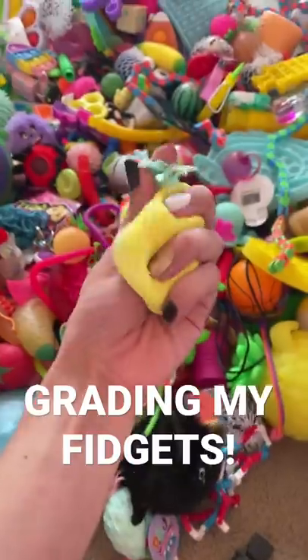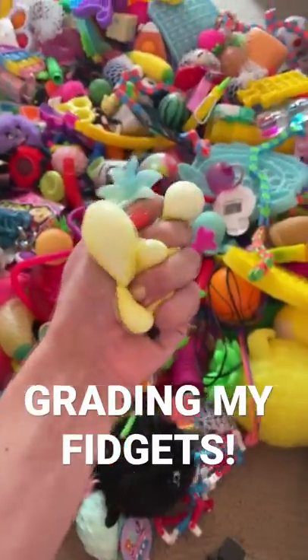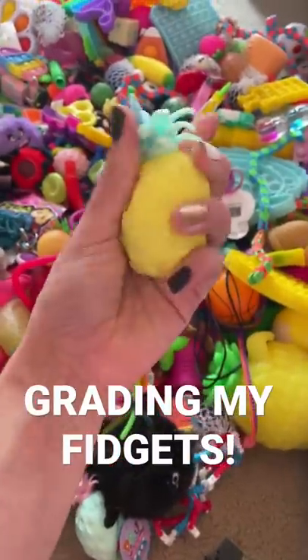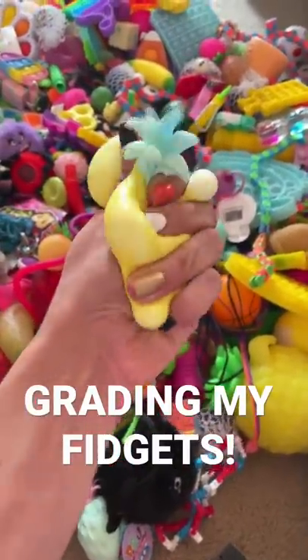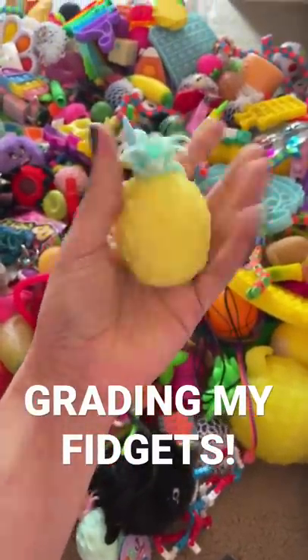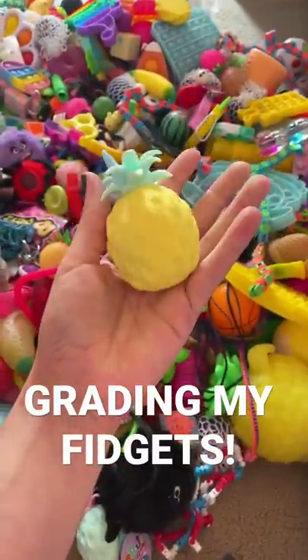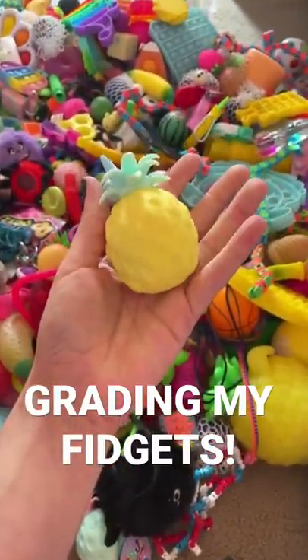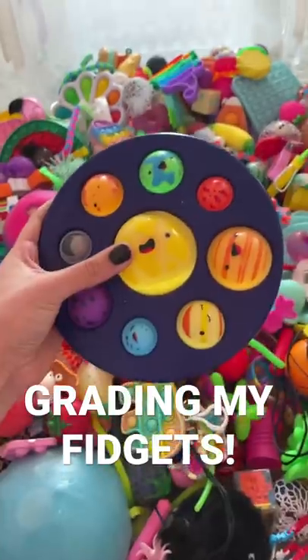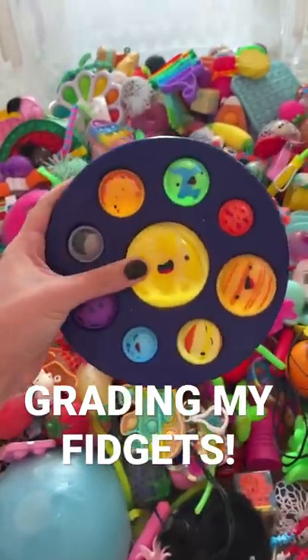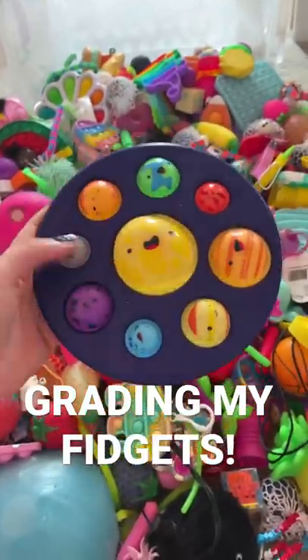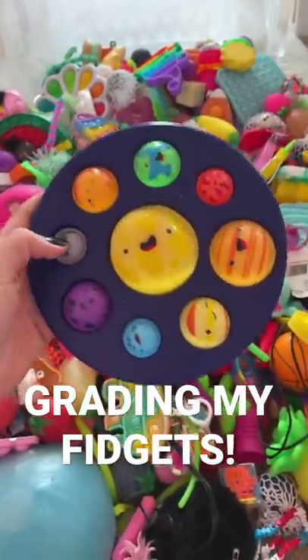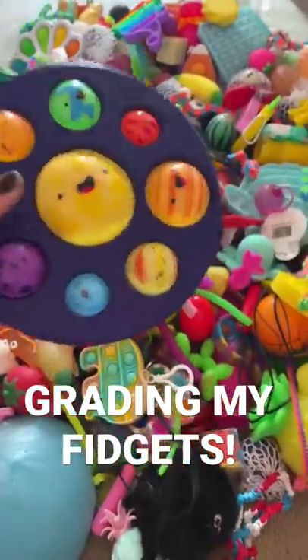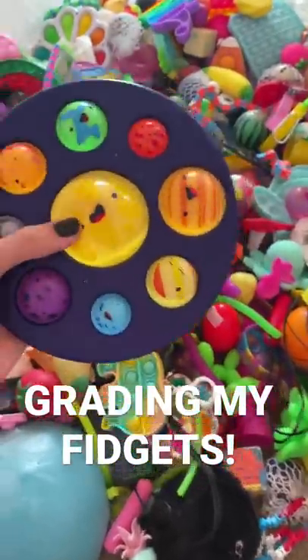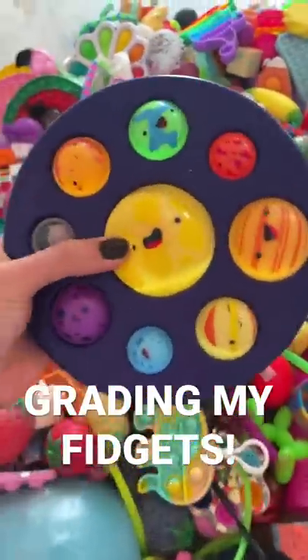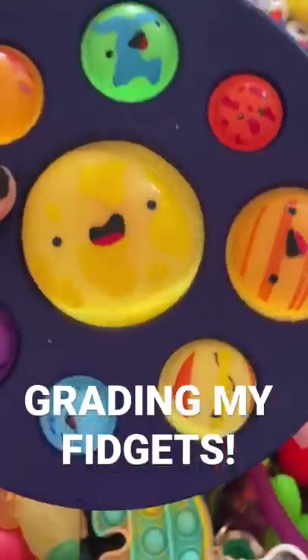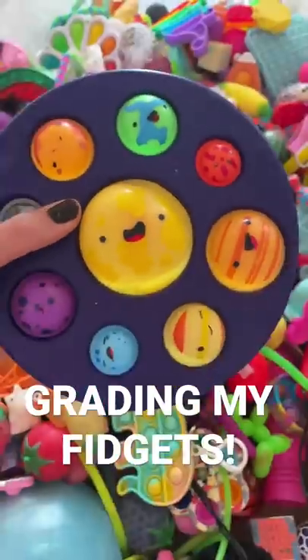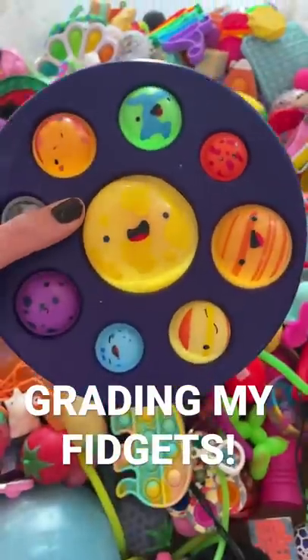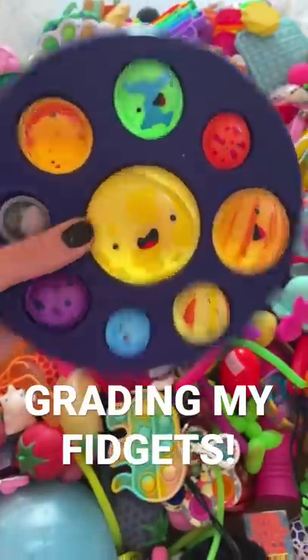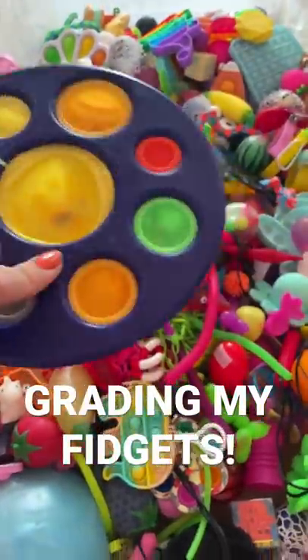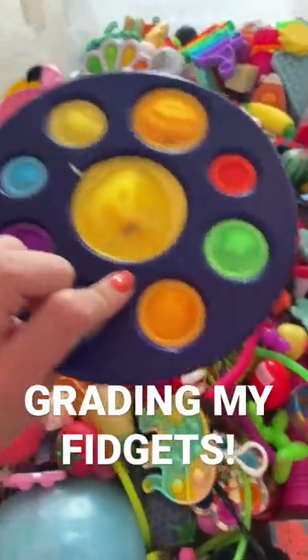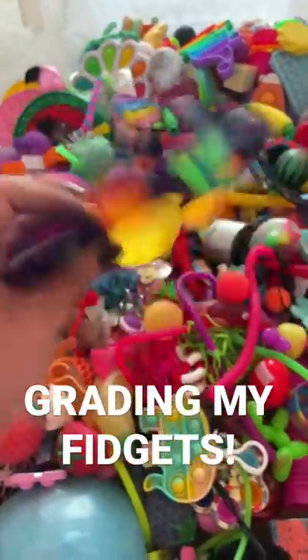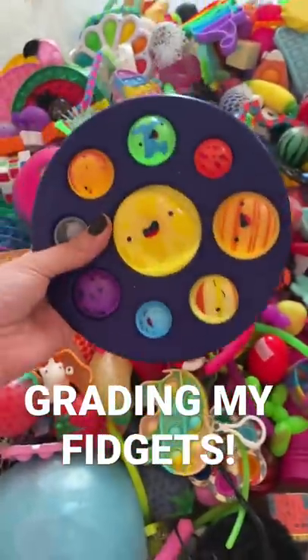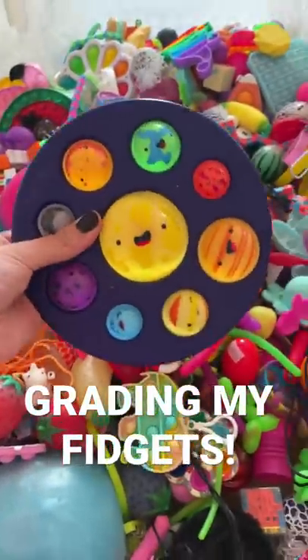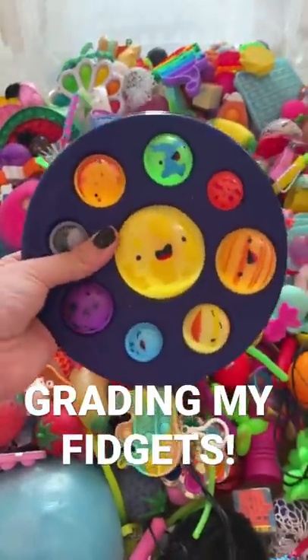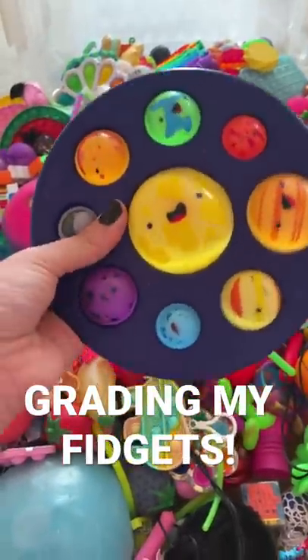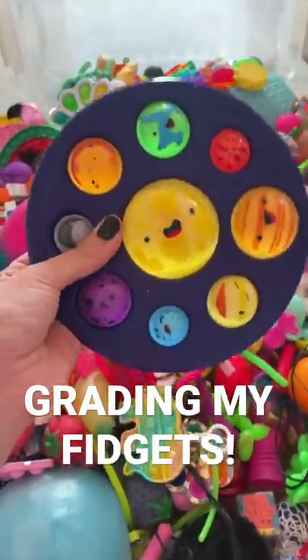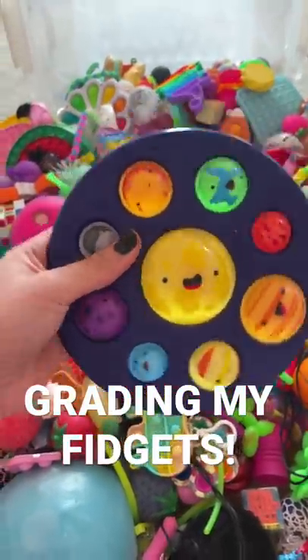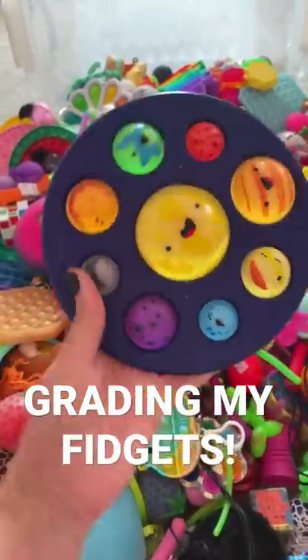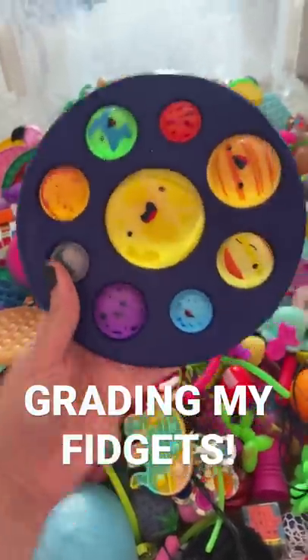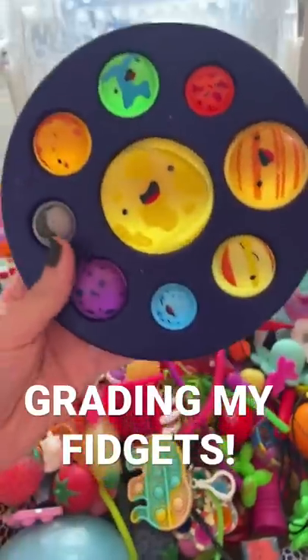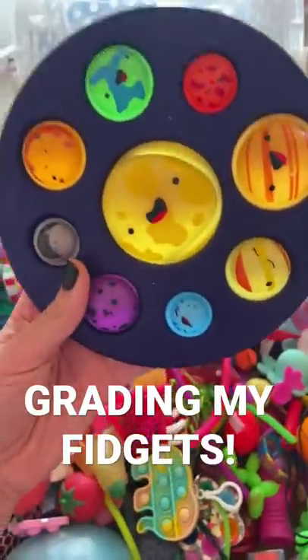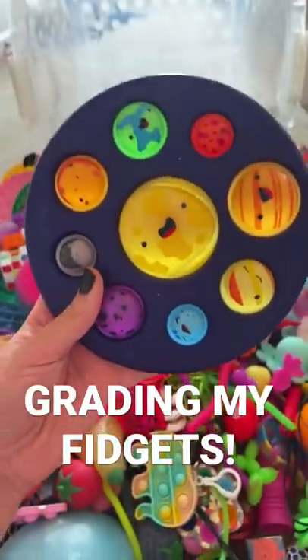This rare squishy pineapple gets an A. As much as I love my planet popper, the middle sun bubble keeps coming out of place, as you can kind of tell, so I'm going to have to give it a C. If it wasn't broken, I'd score it much higher.